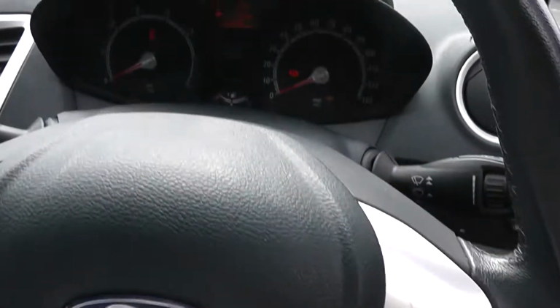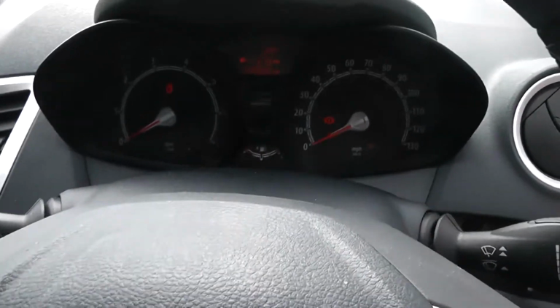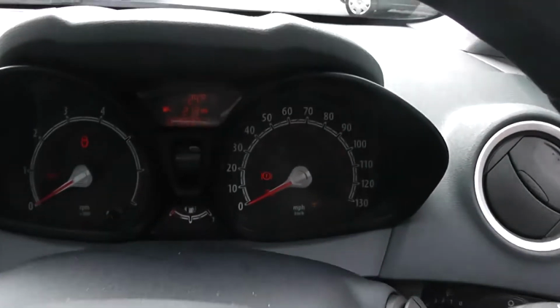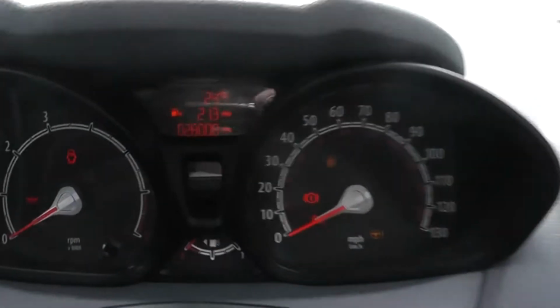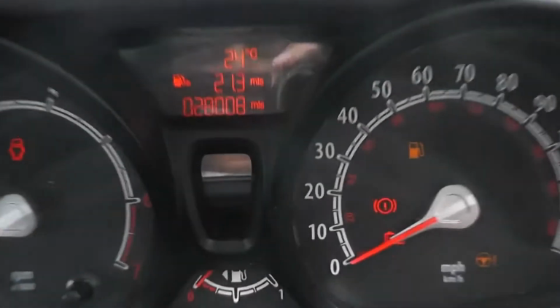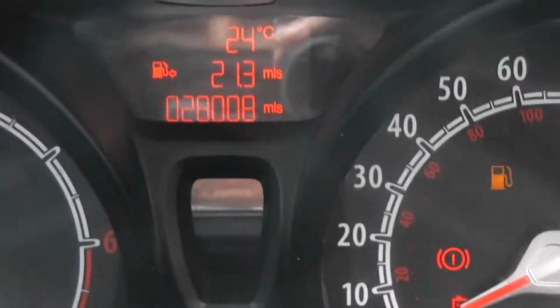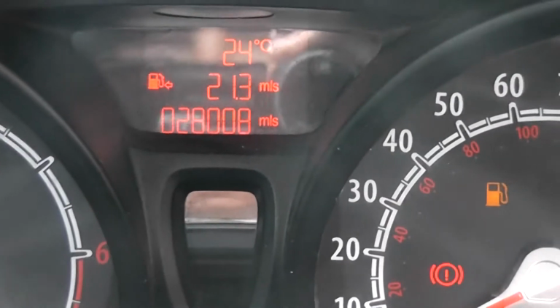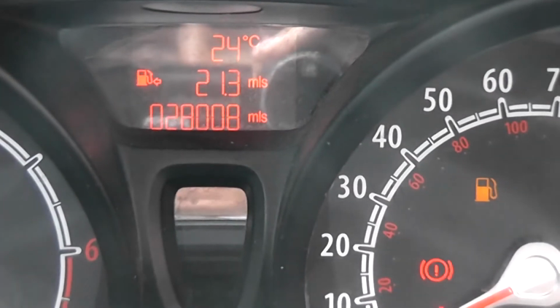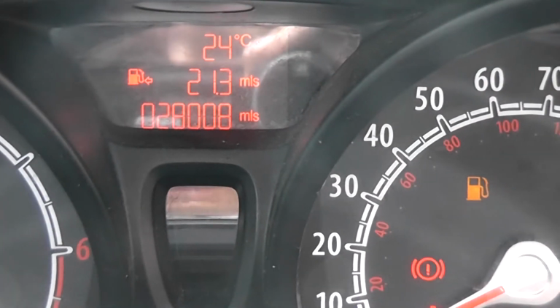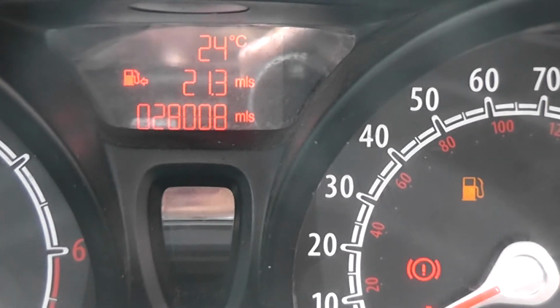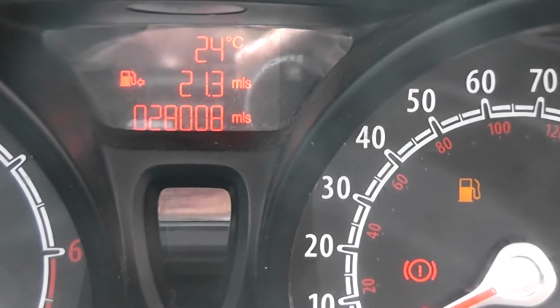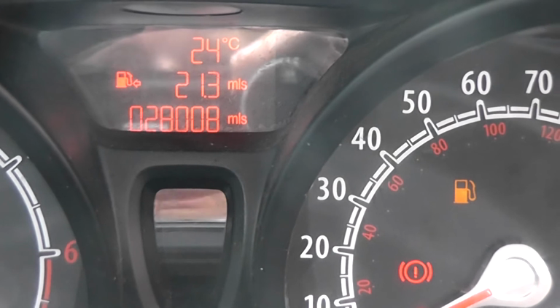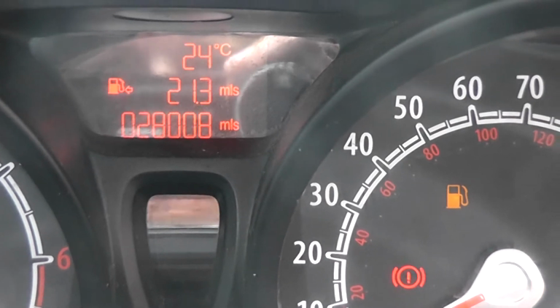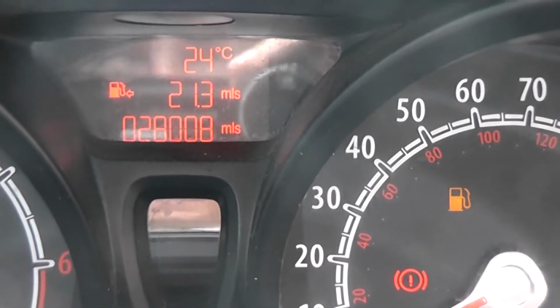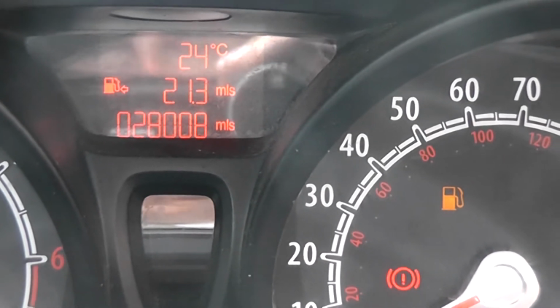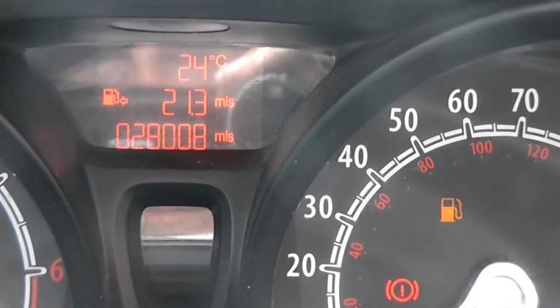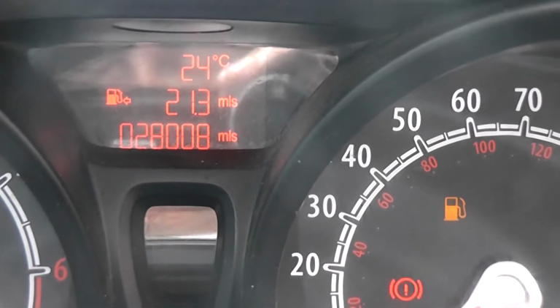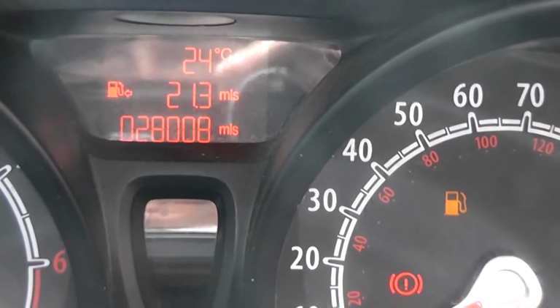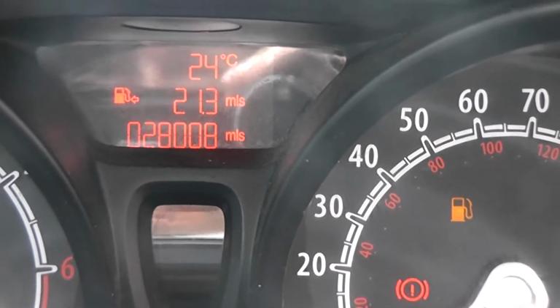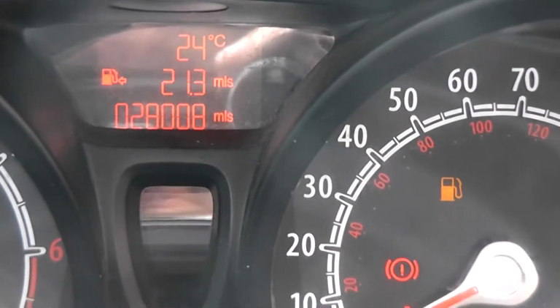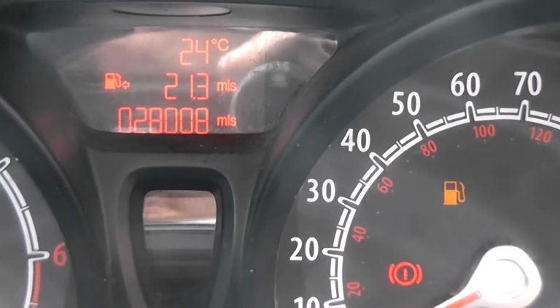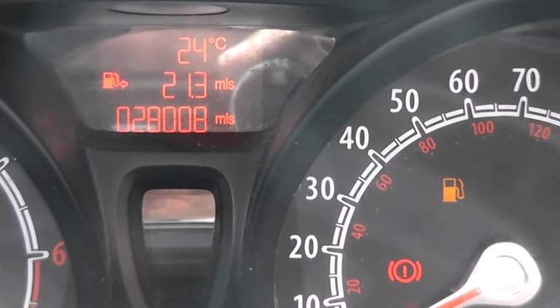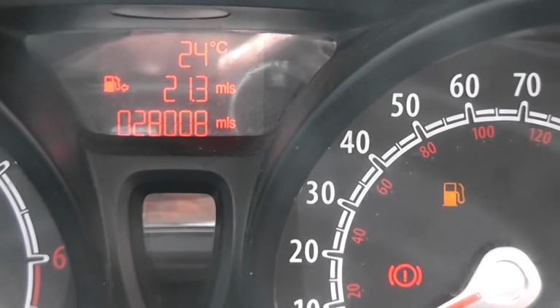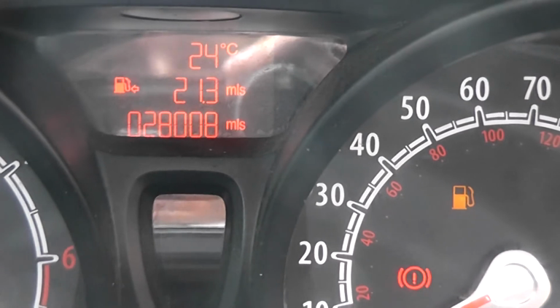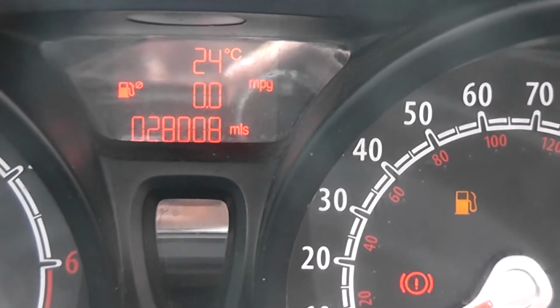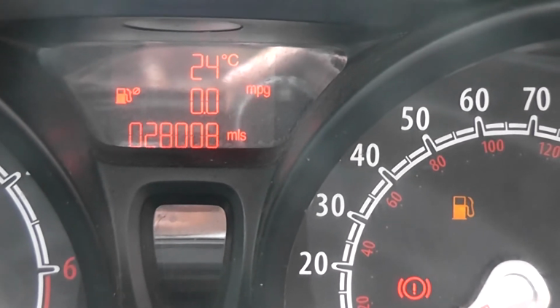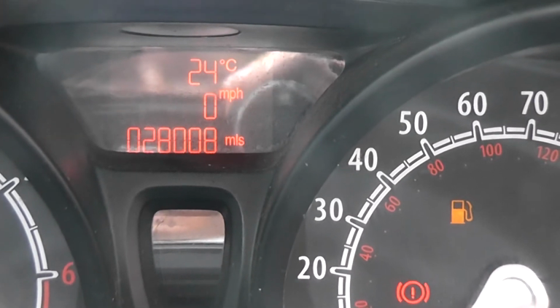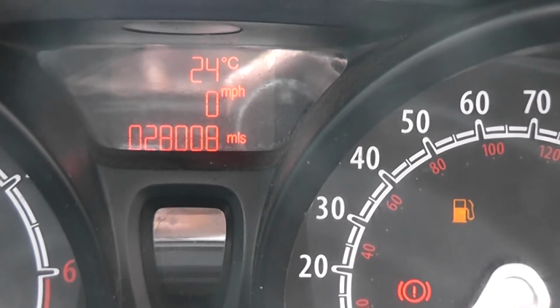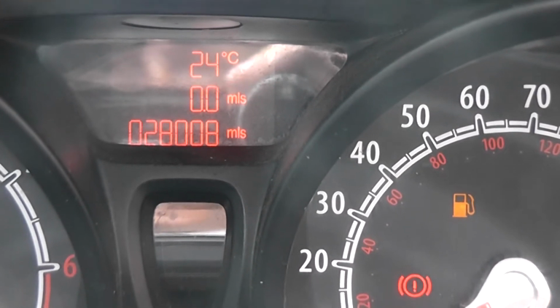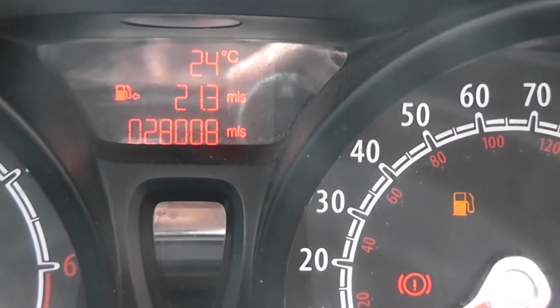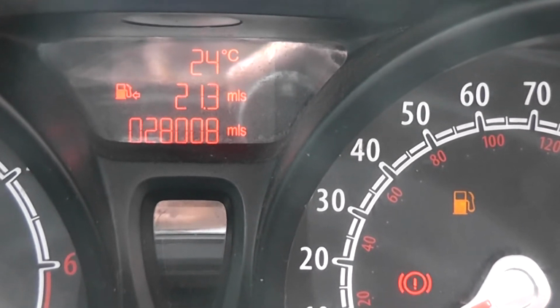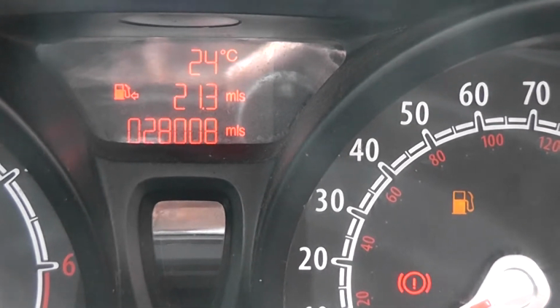If we take a look at the current mileage, which stands at 28,008 miles, there's also a little bit of driver information with the current temperature and other driver information there as well.